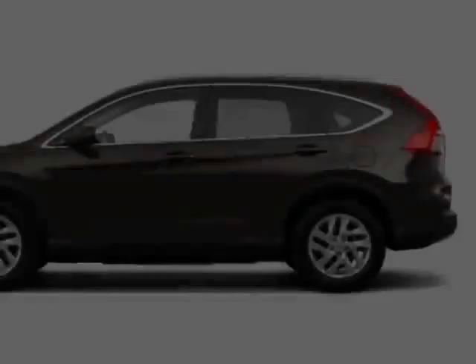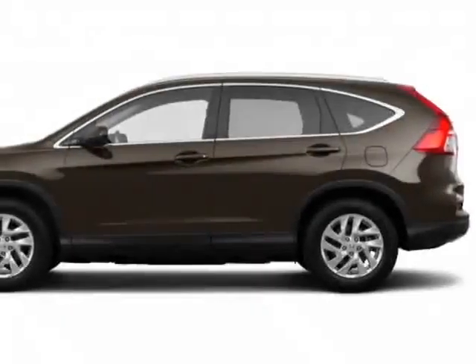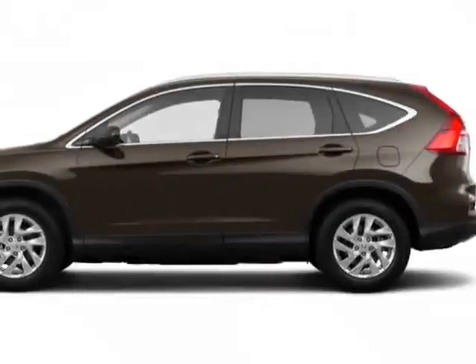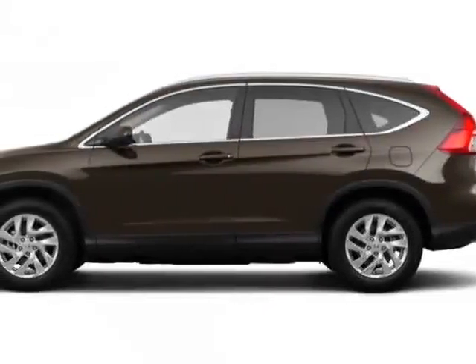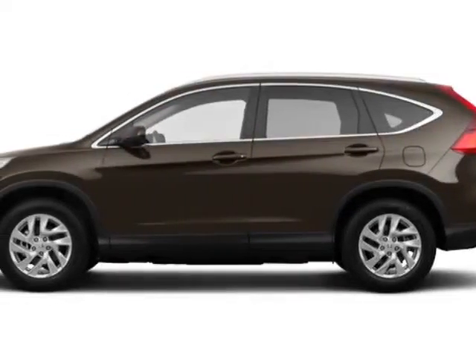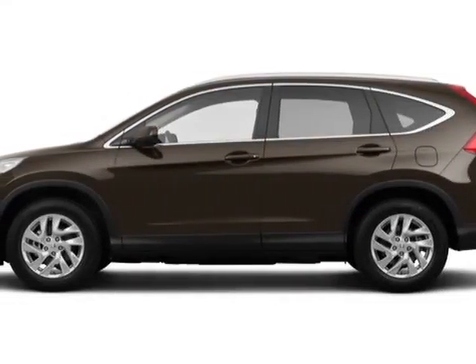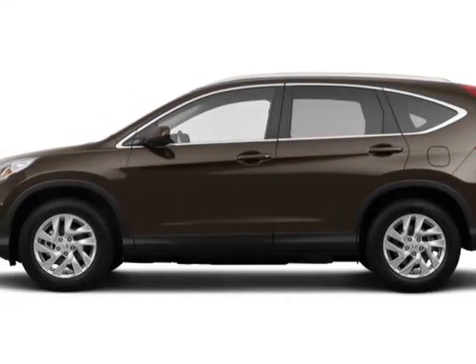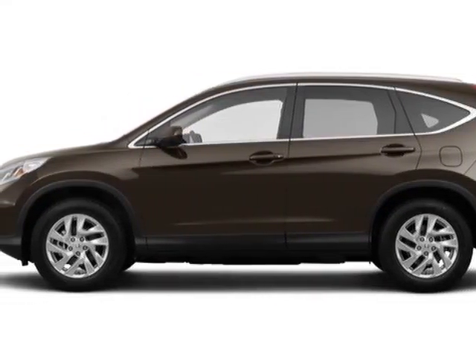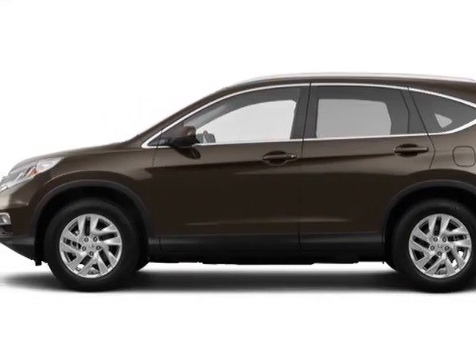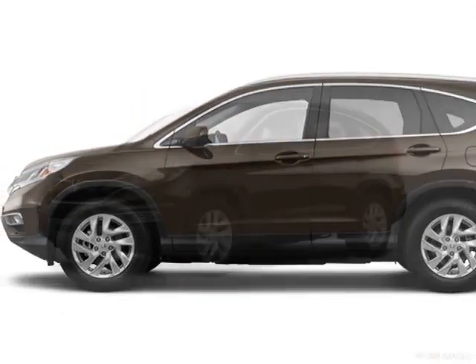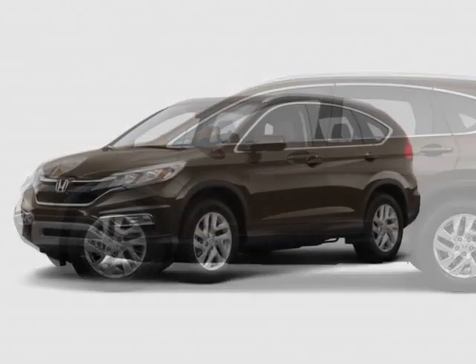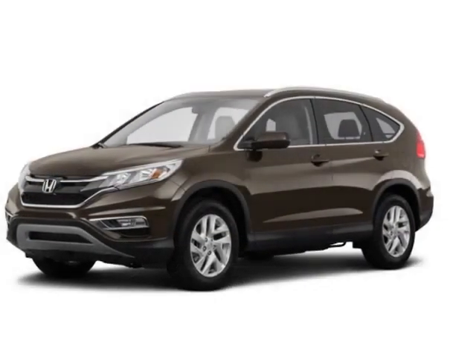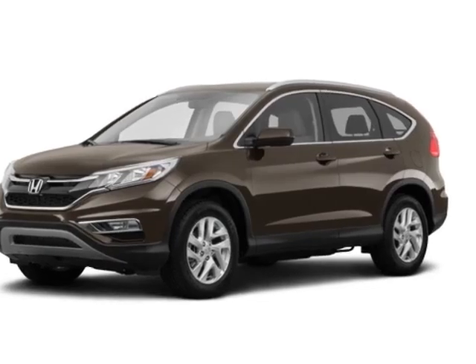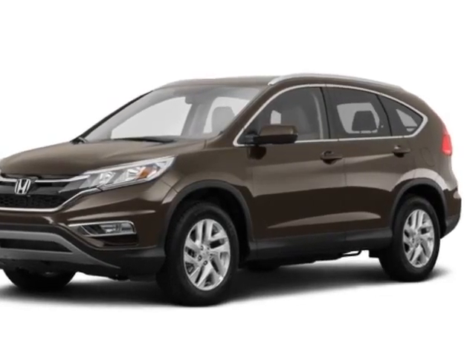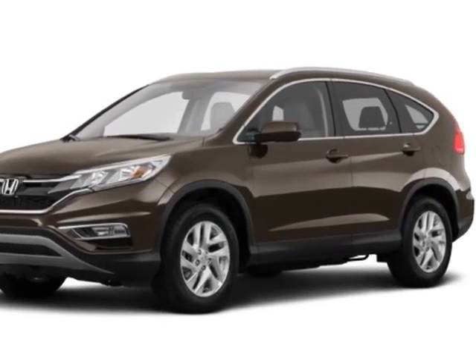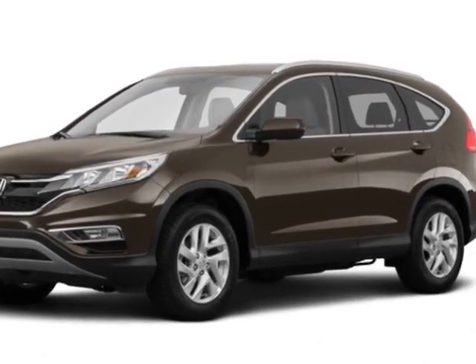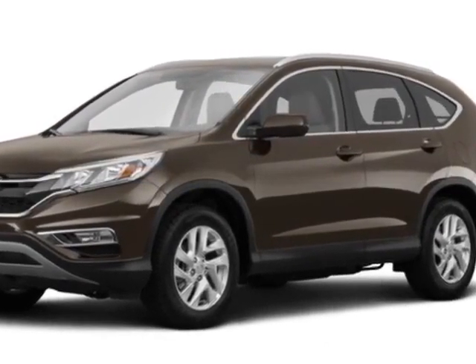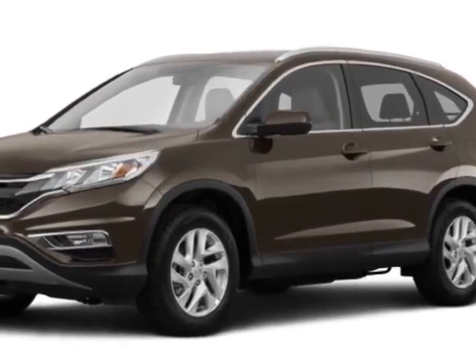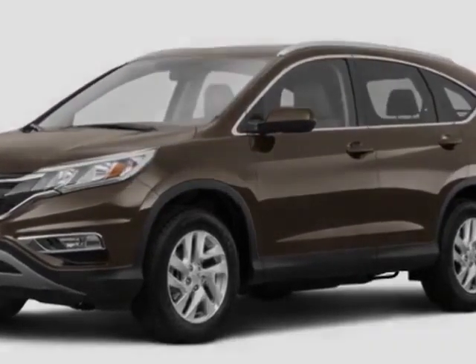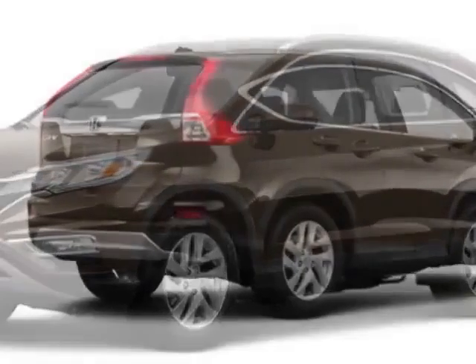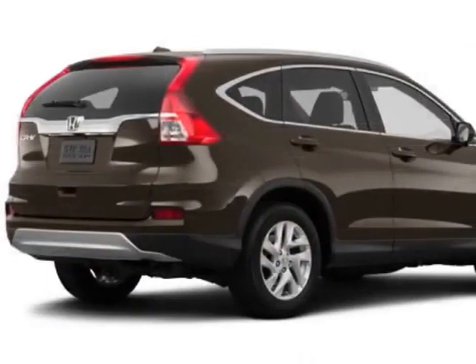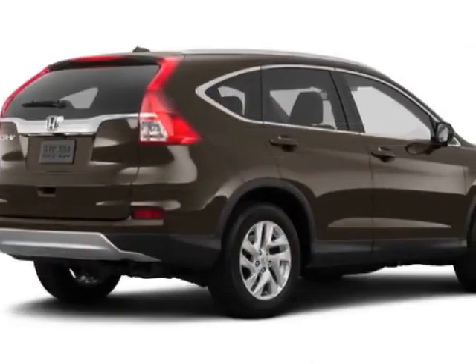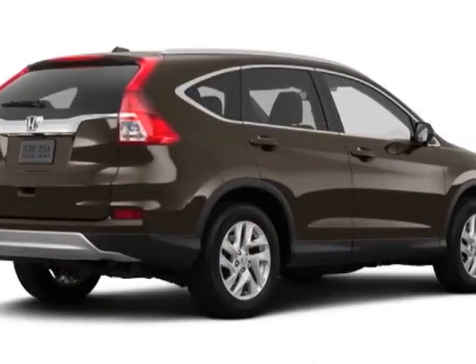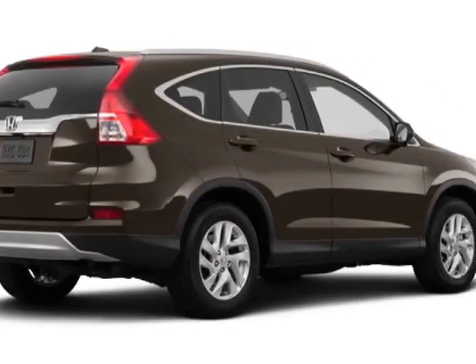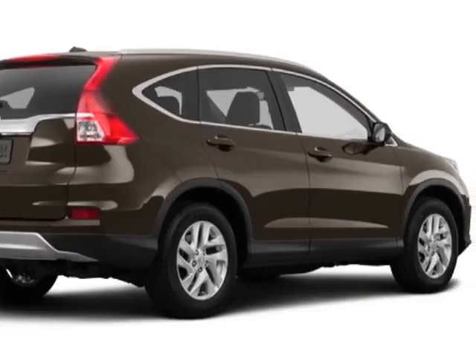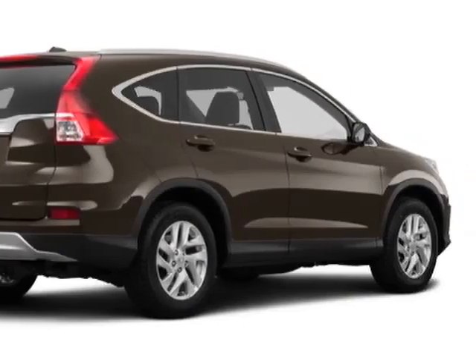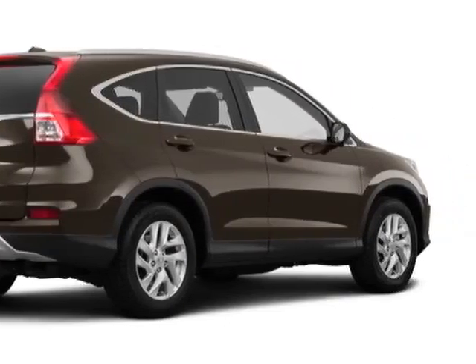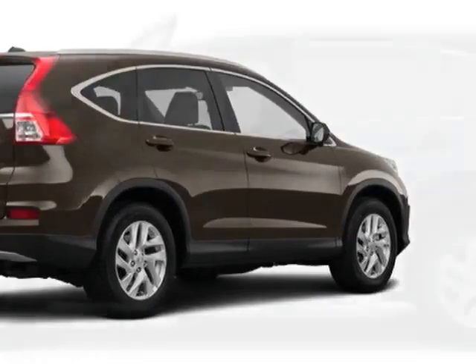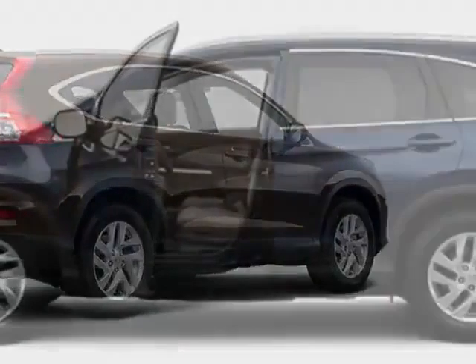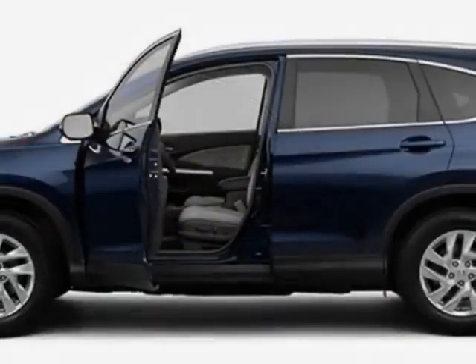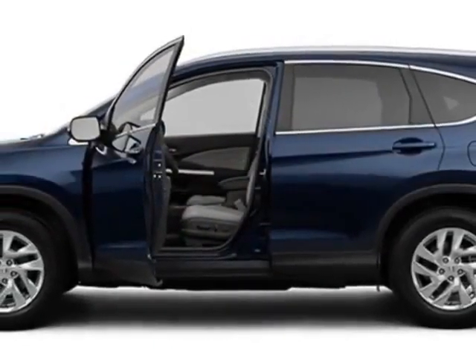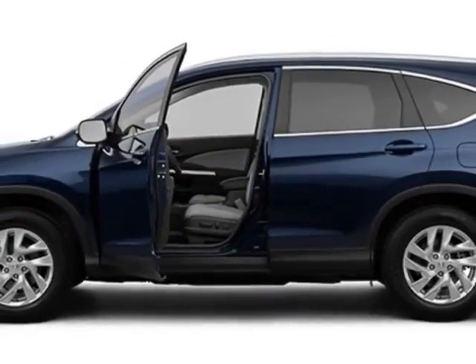Check out this new 2015 Honda CR-V. This vehicle has a full factory warranty. This CR-V boasts a 2.4-liter engine and has an automatic transmission.